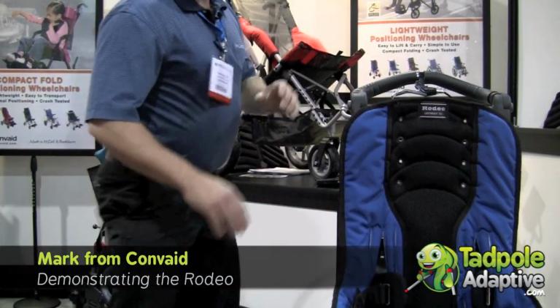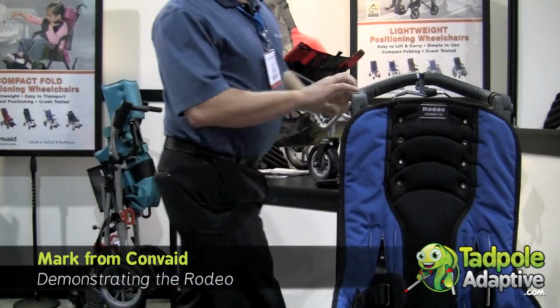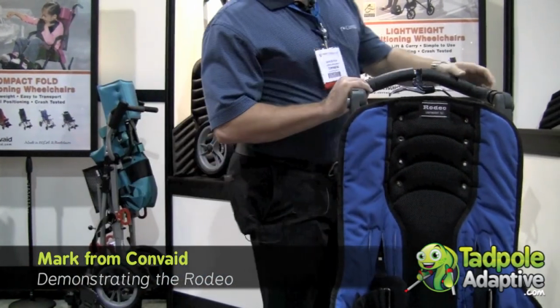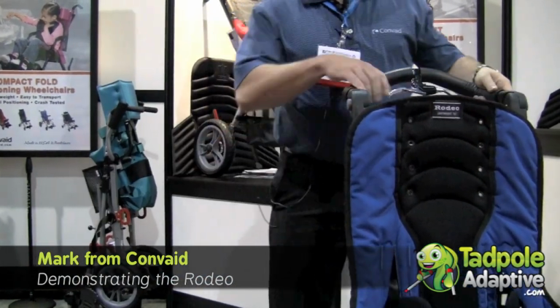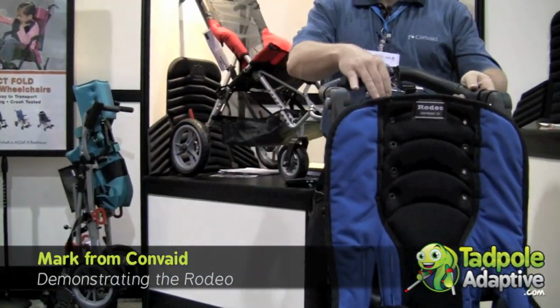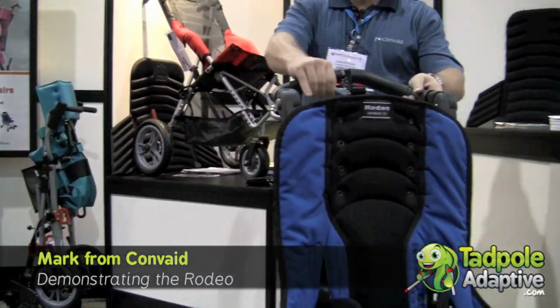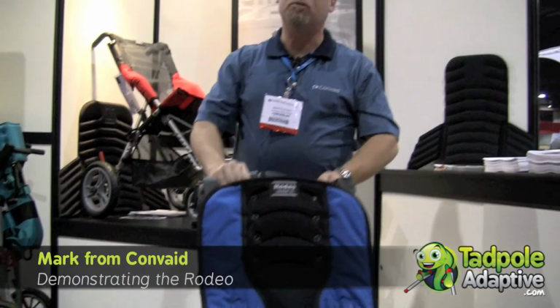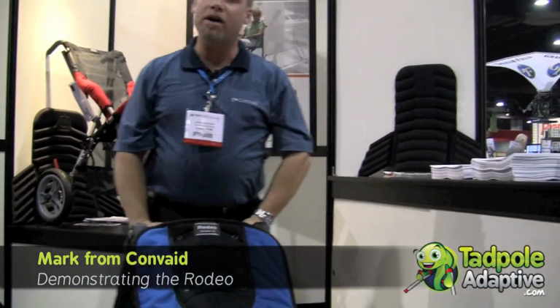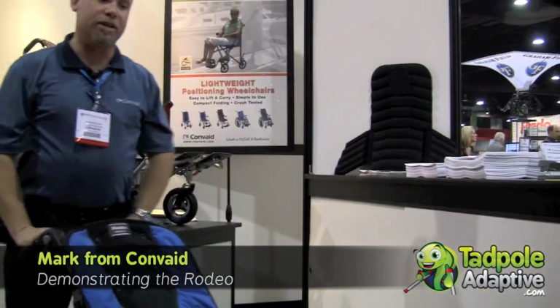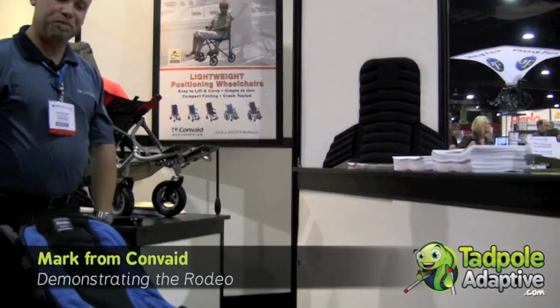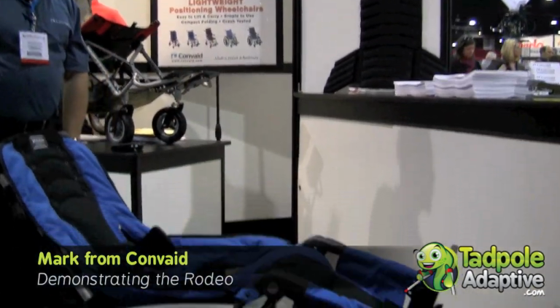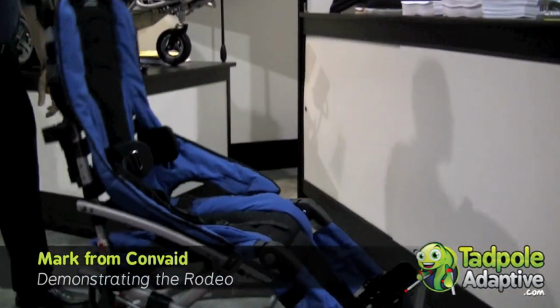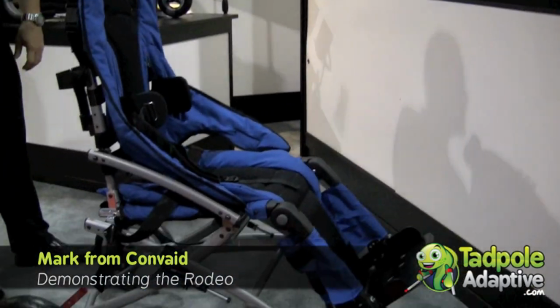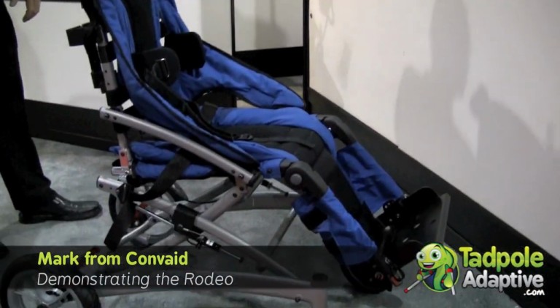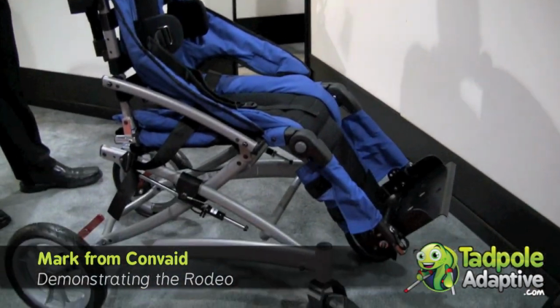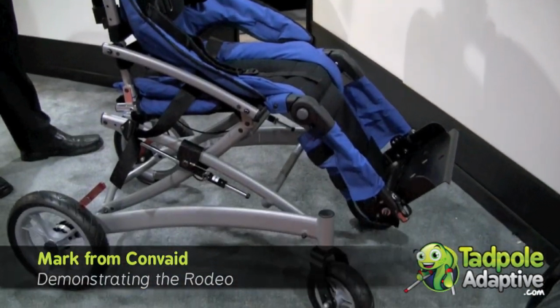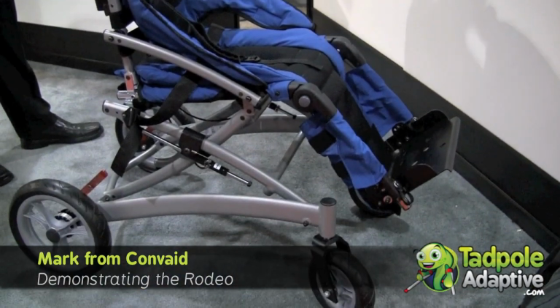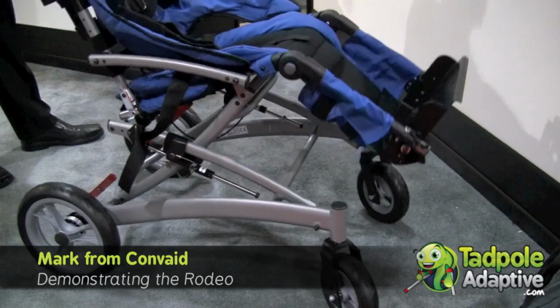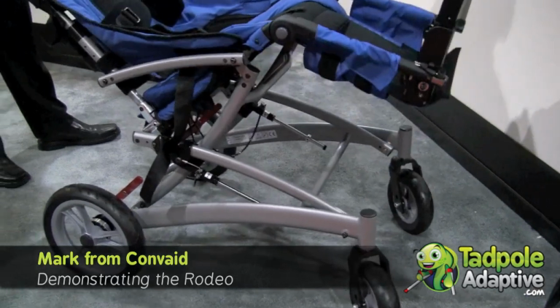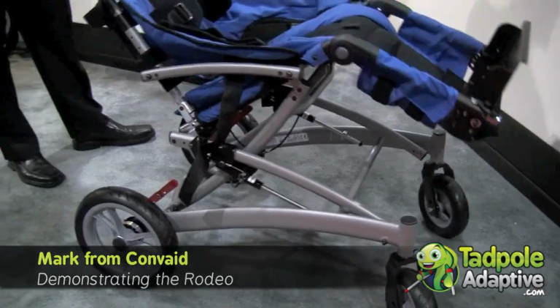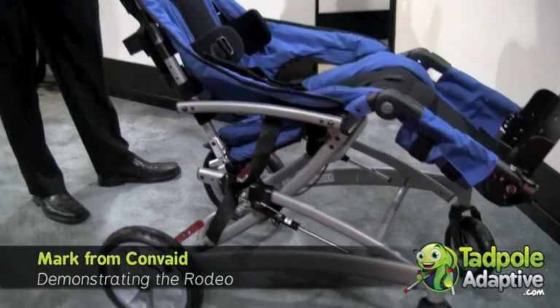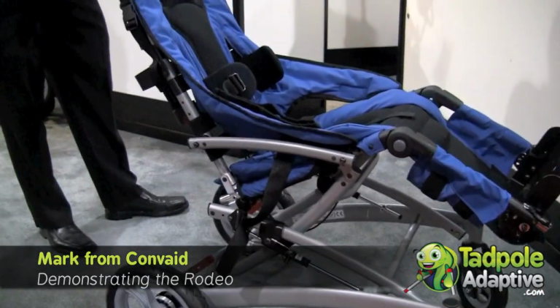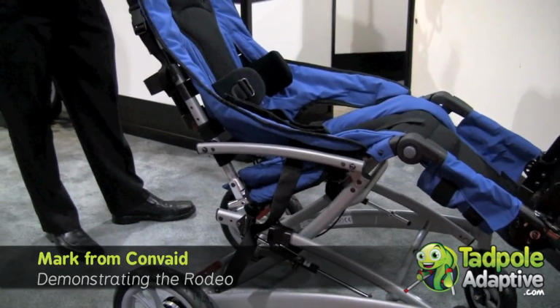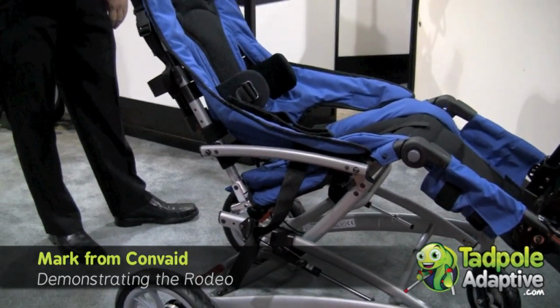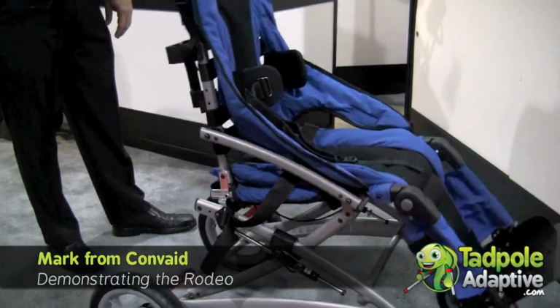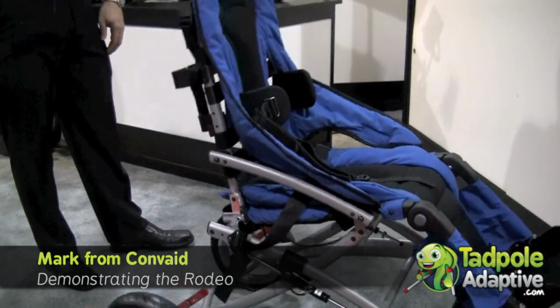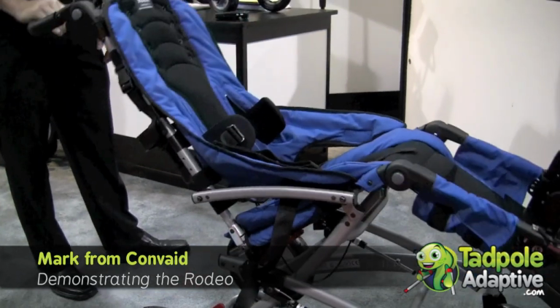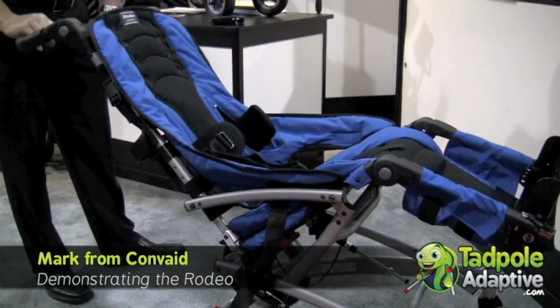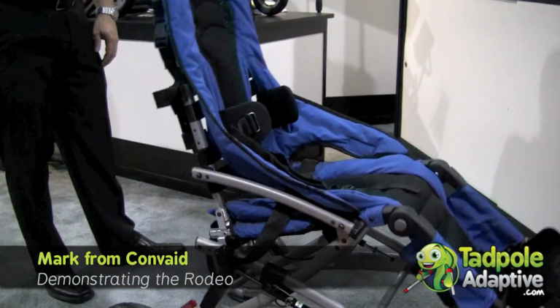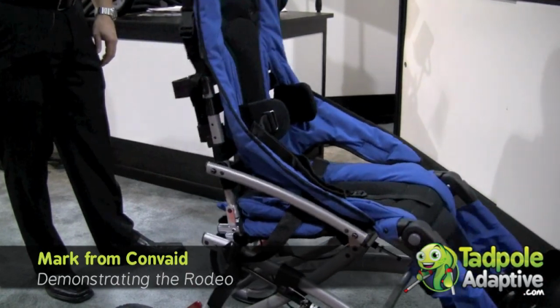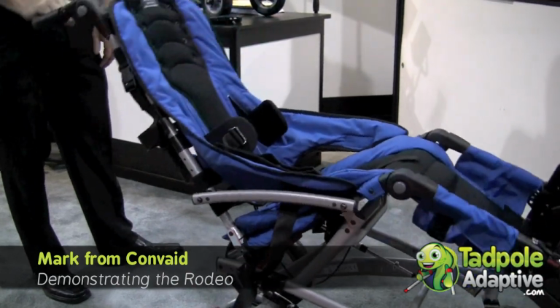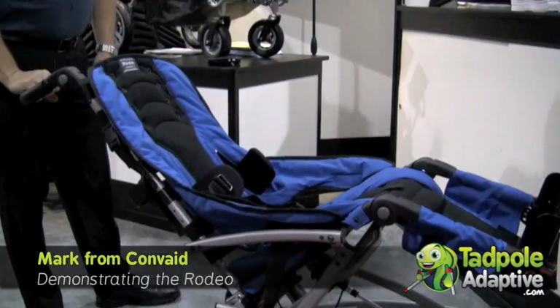The Rodeo is a tilt-in-space wheelchair. It tilts from 5 to 45 degrees, very easily with the grip of one brake release — kind of like a brake handle, but it's a release lever or a tilt lever. Very easy to function.